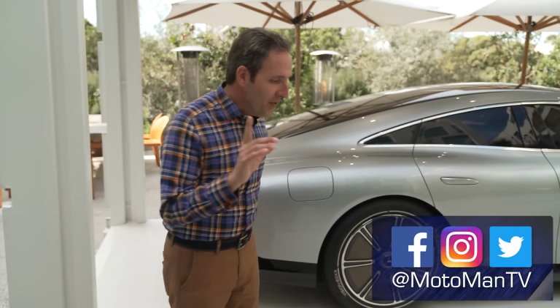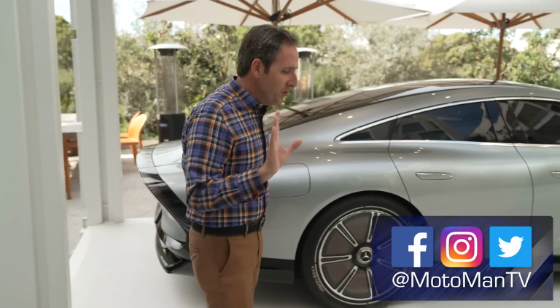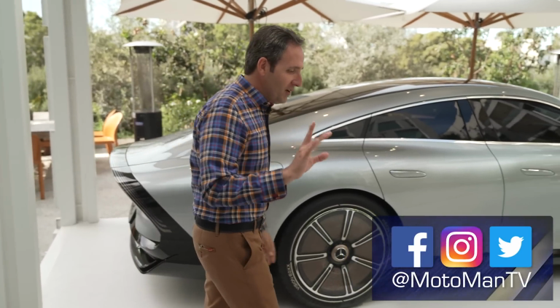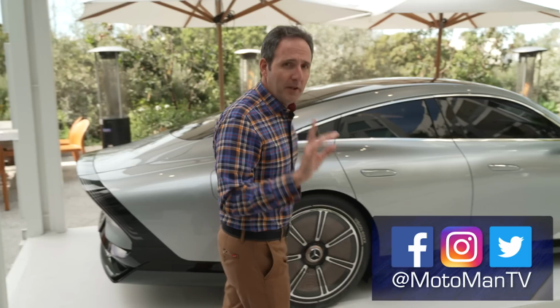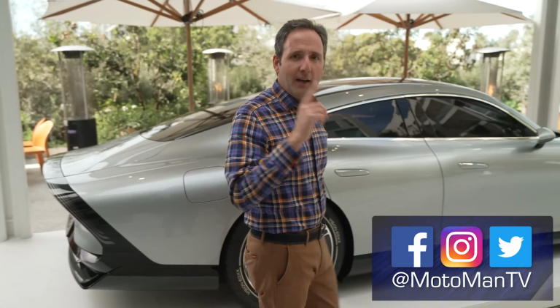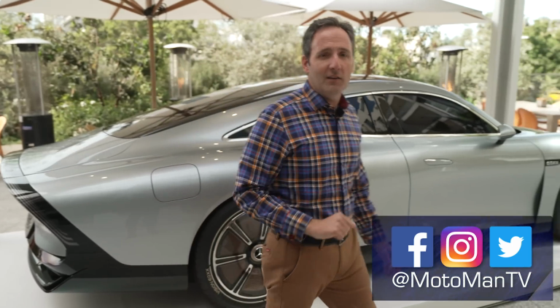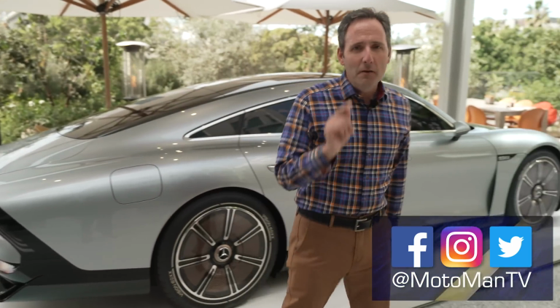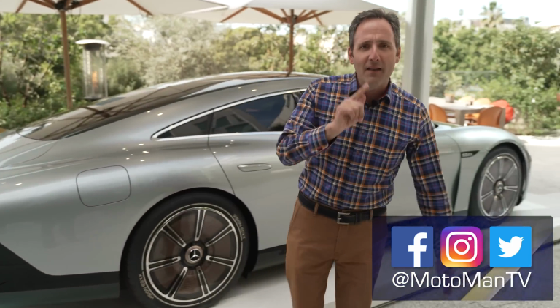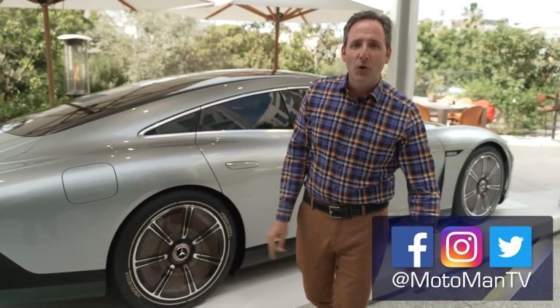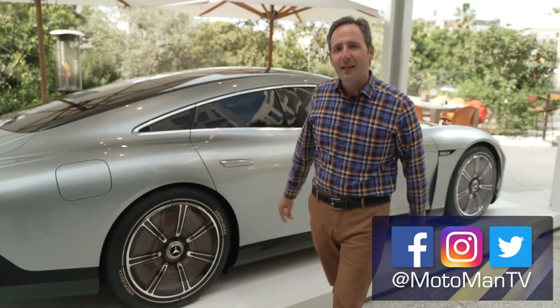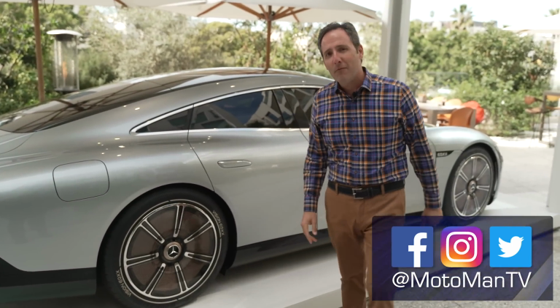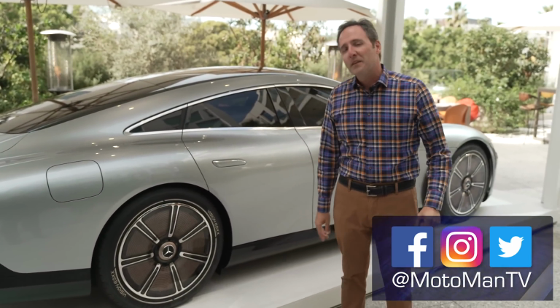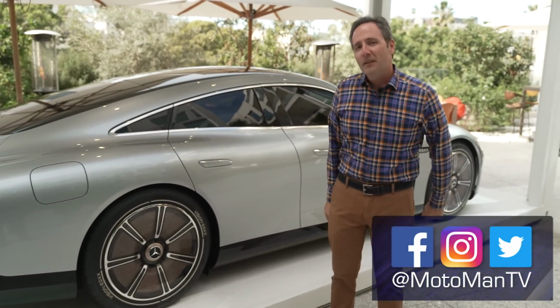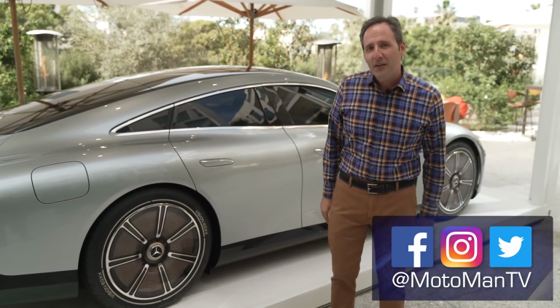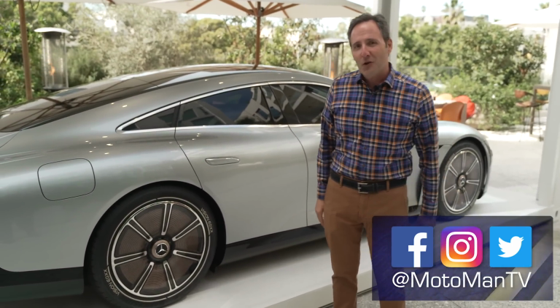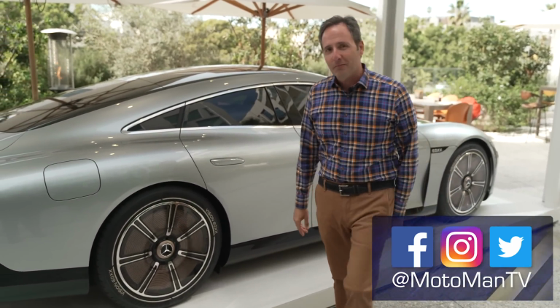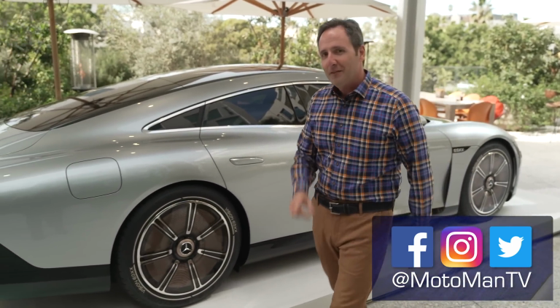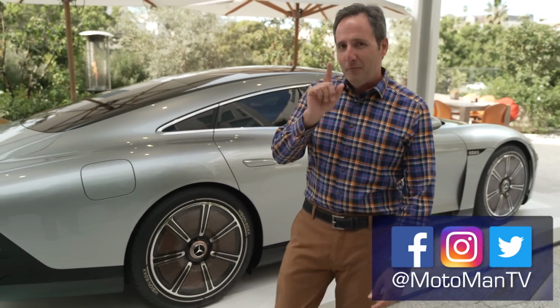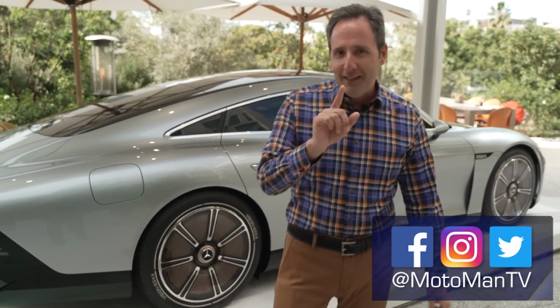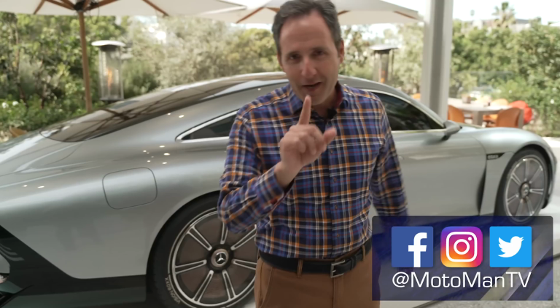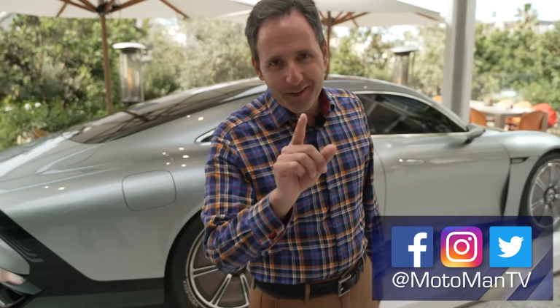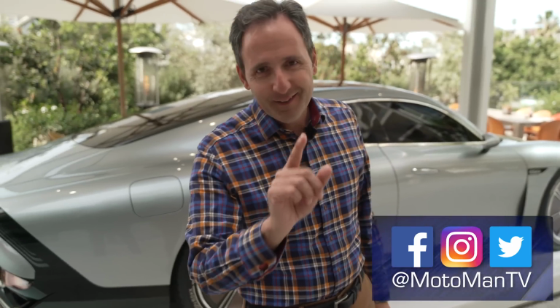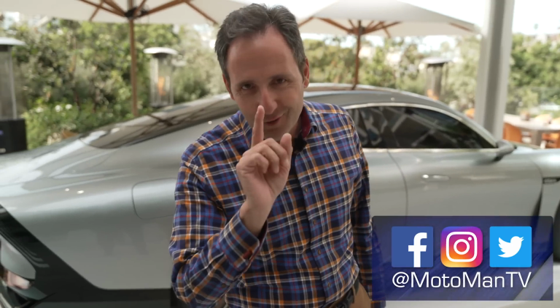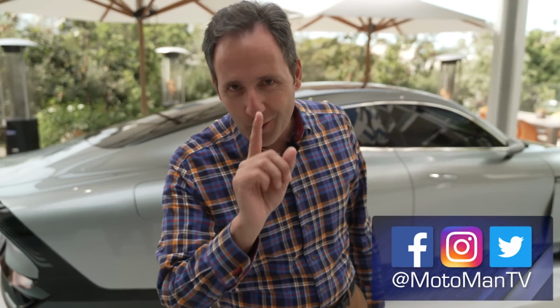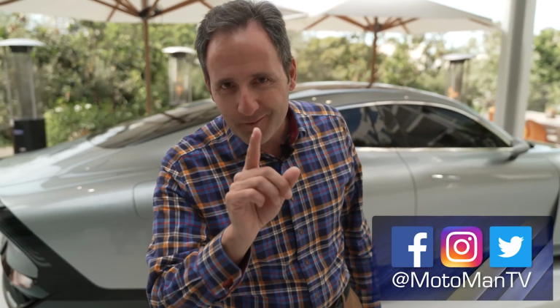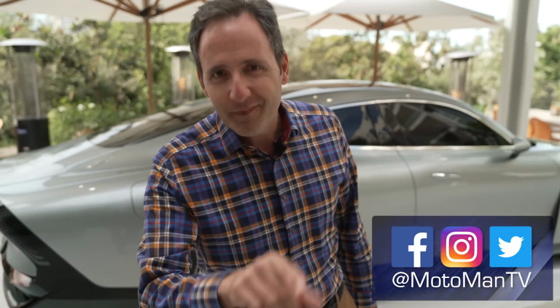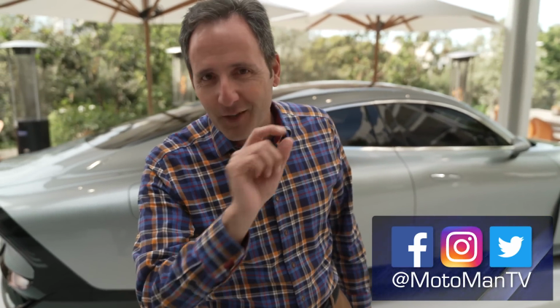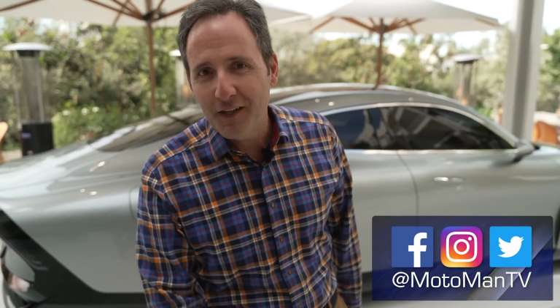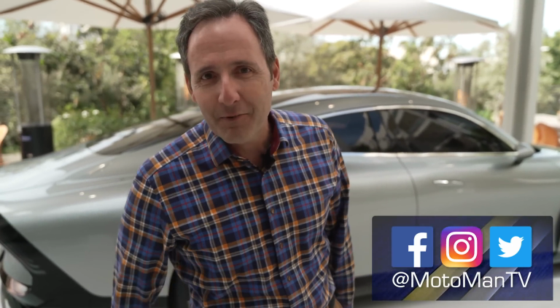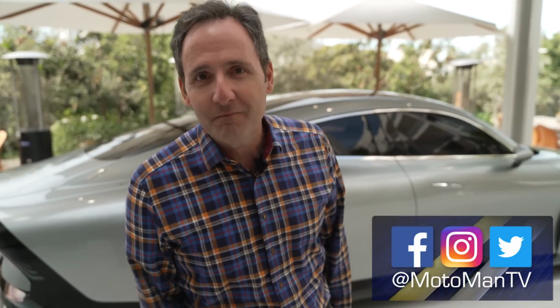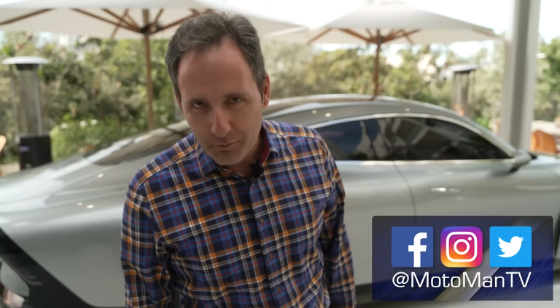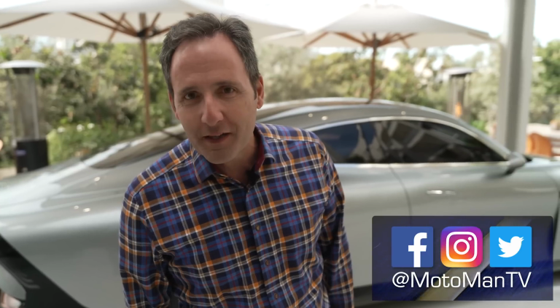One behind-the-scenes note: the man holding that camera is German, but he's married to a New Yorker. Until I see you in the next episode — bis später.